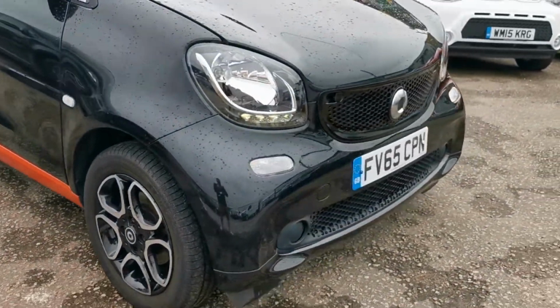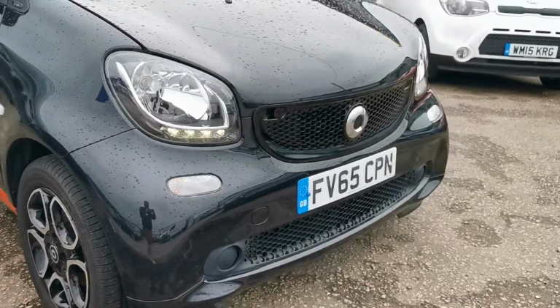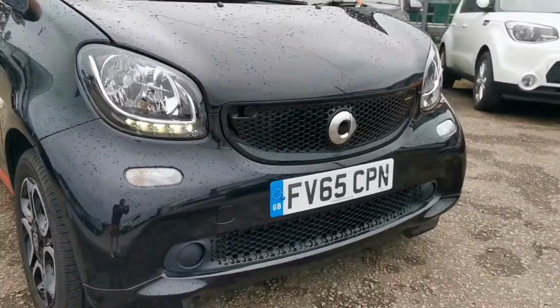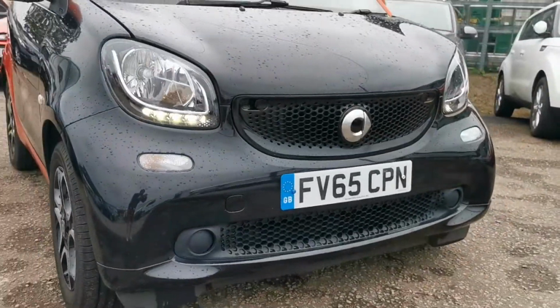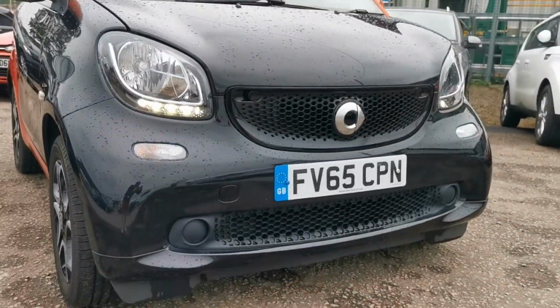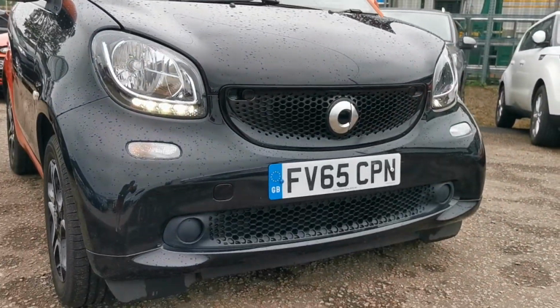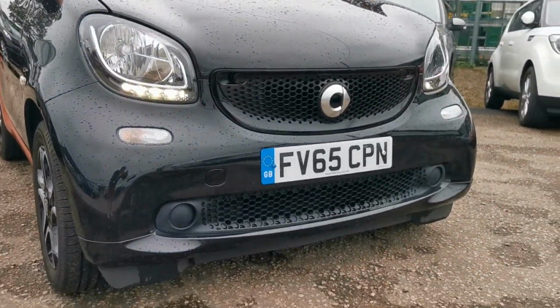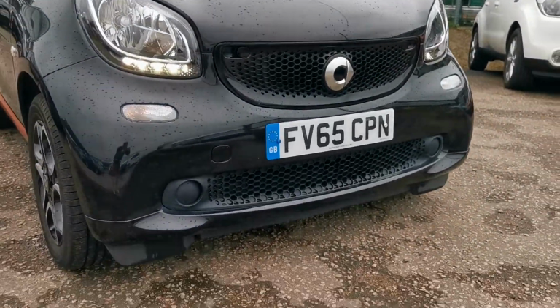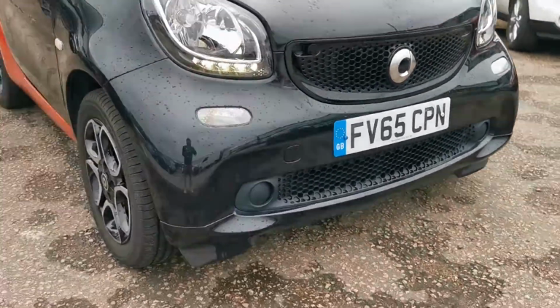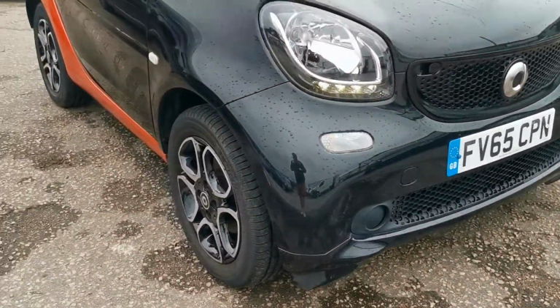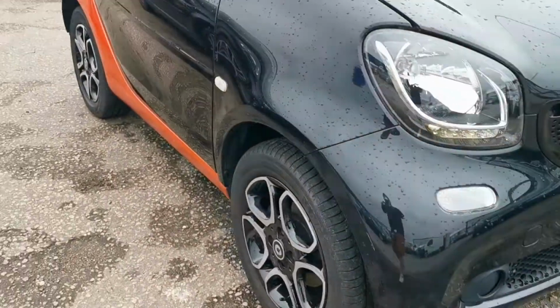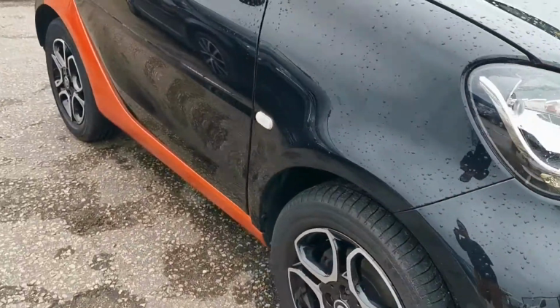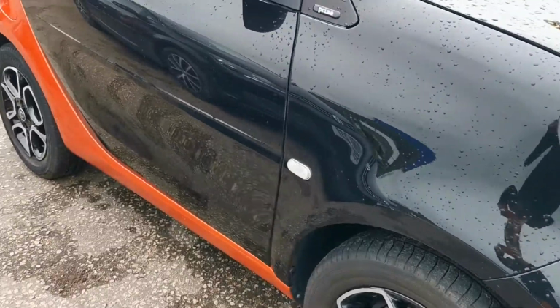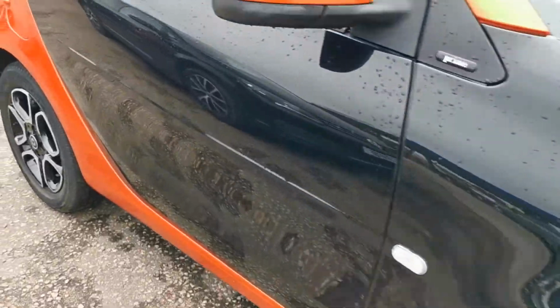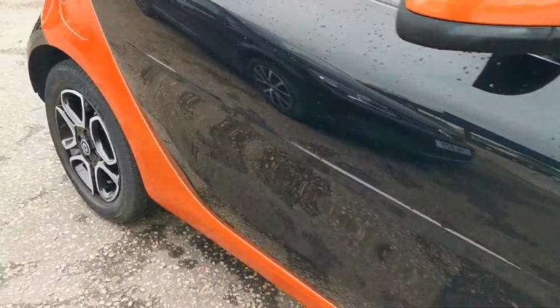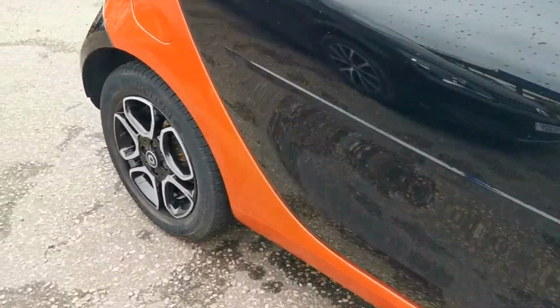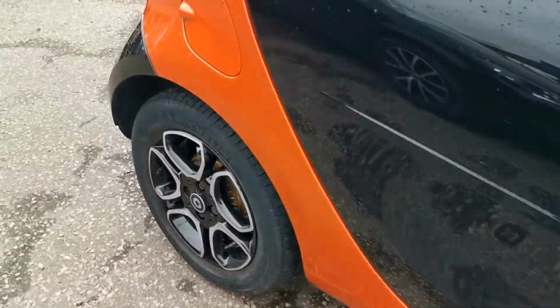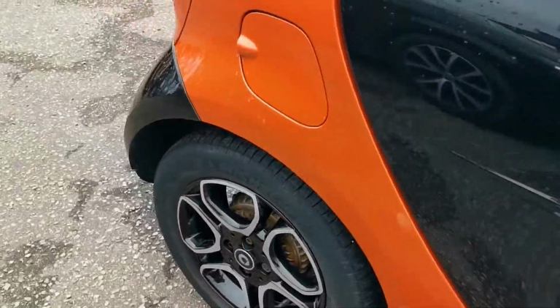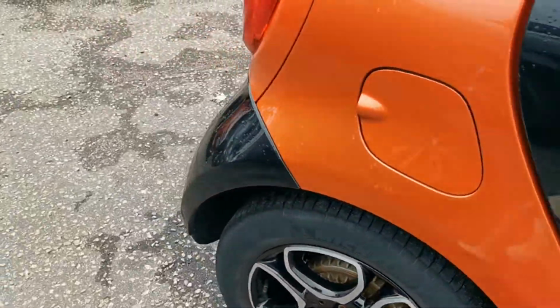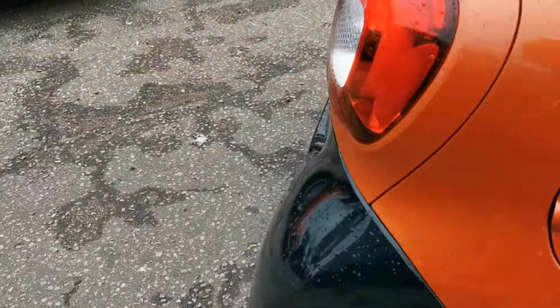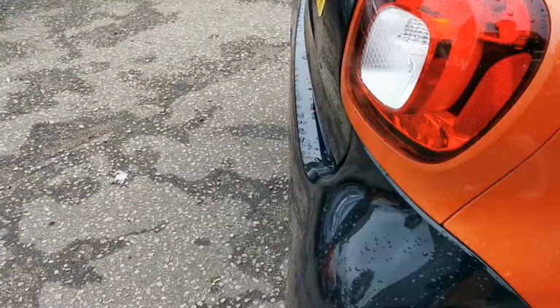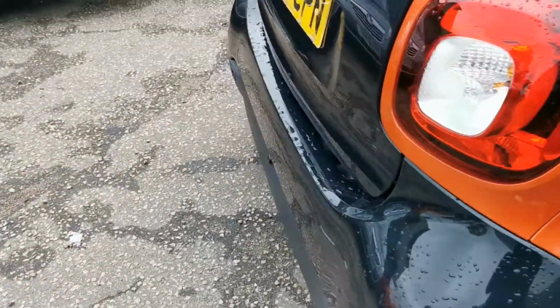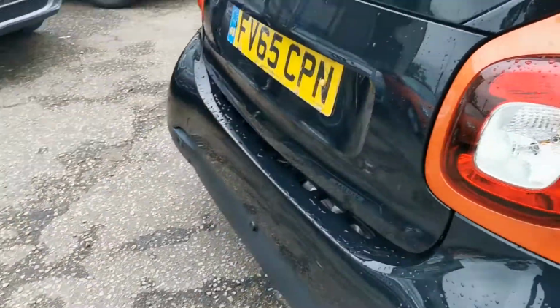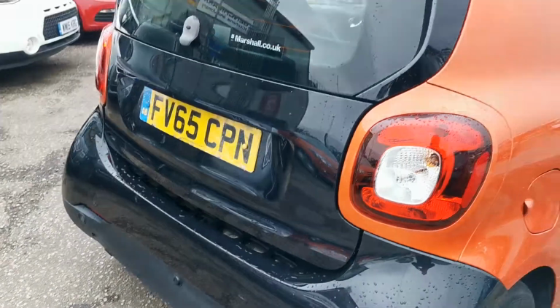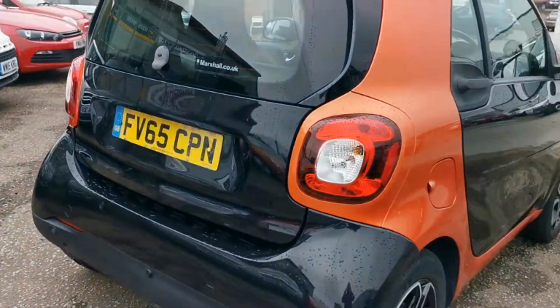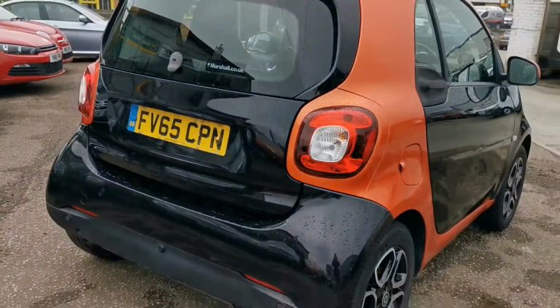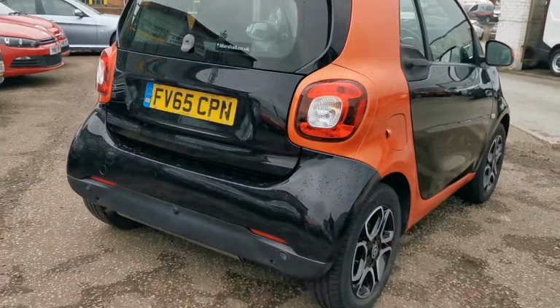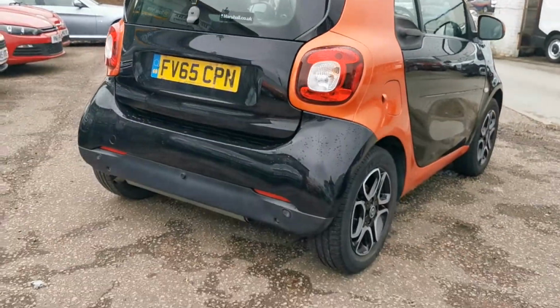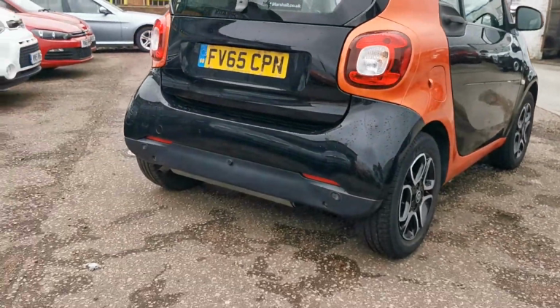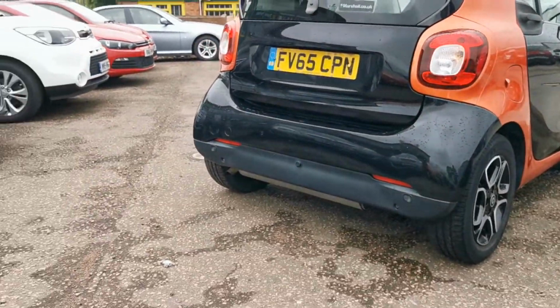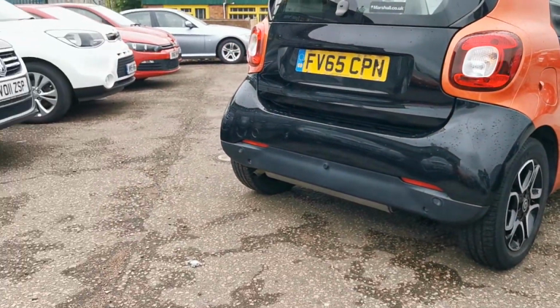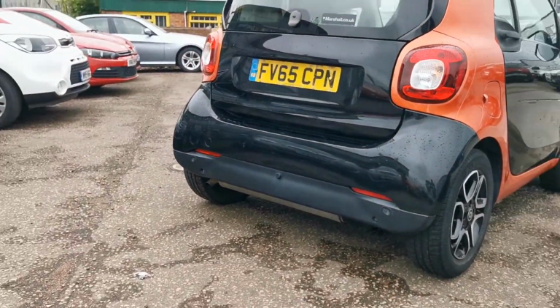It's got the daytime running lights there, you can see. Rear parking sensors down the bottom there as well.